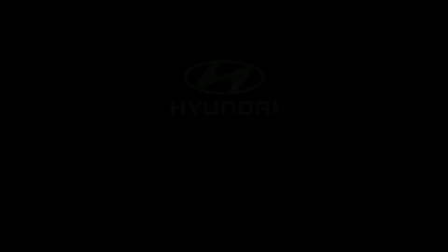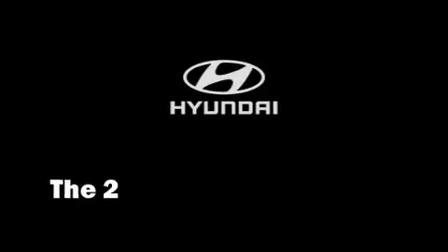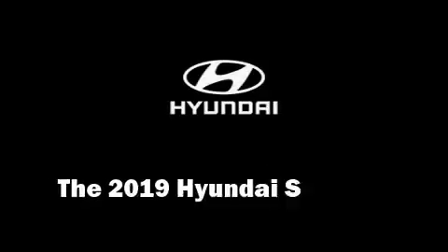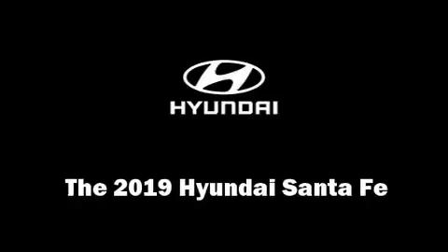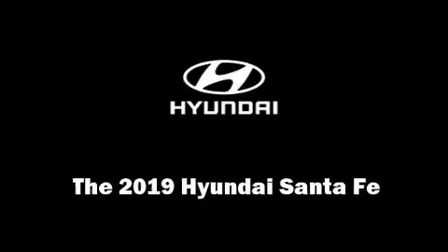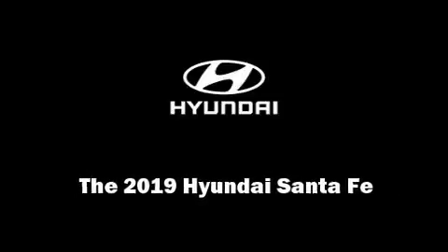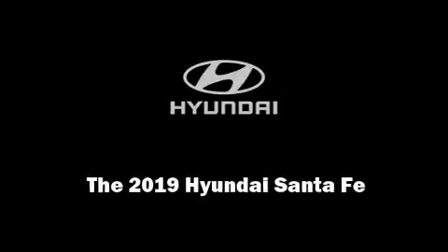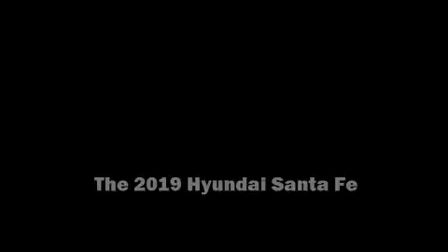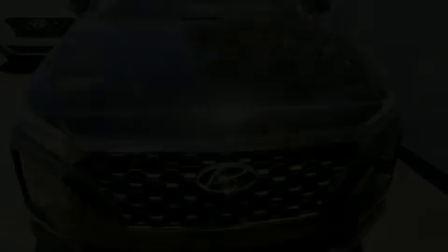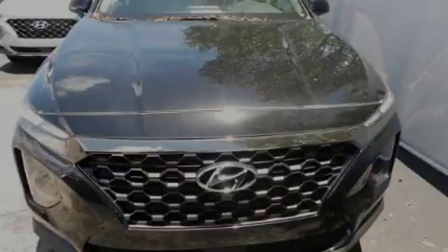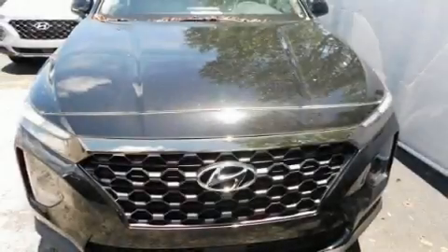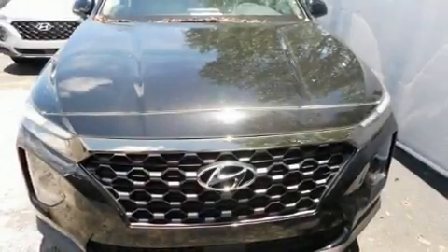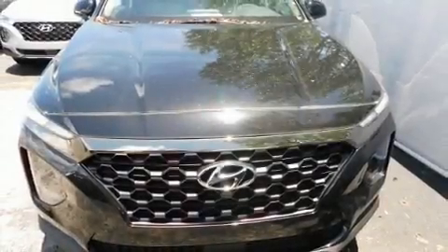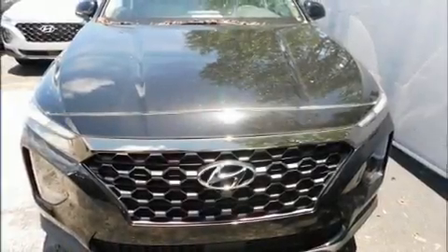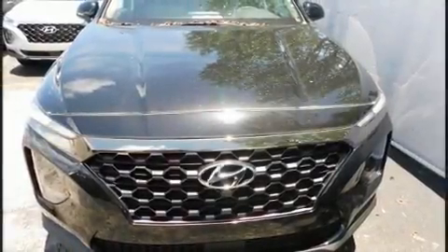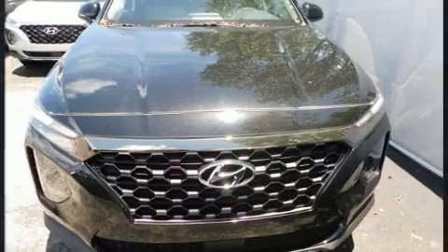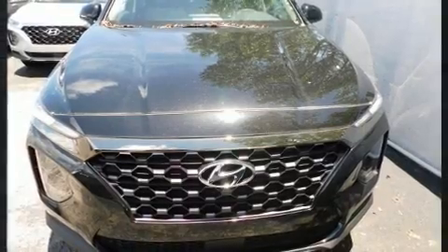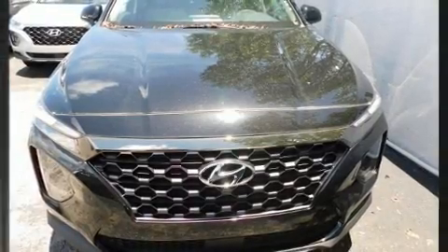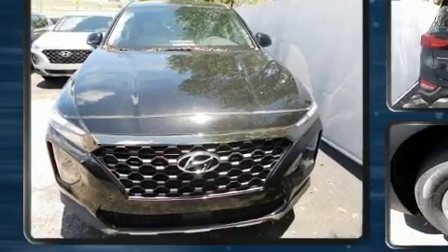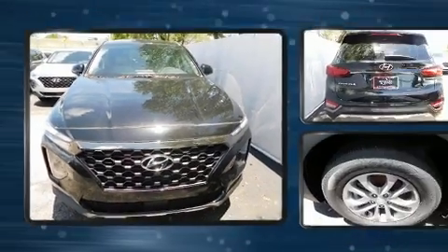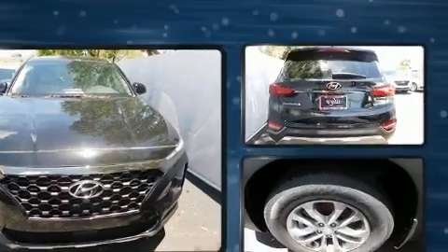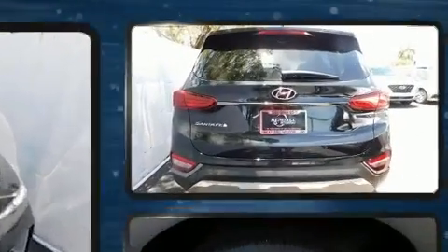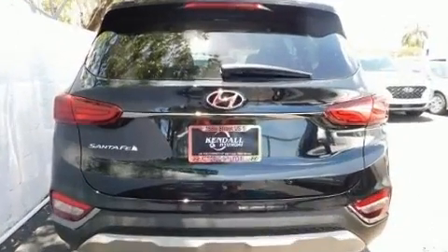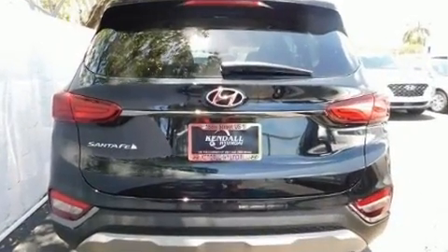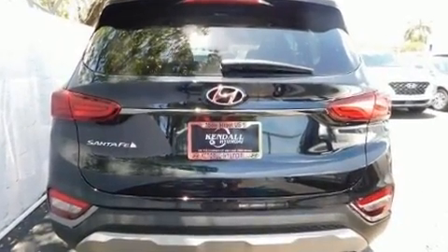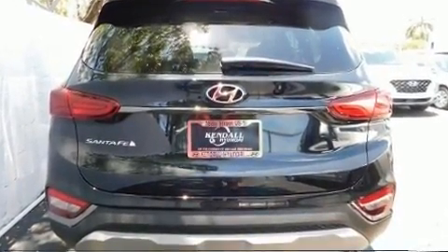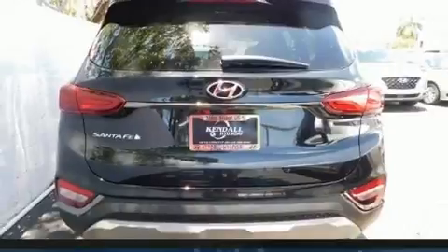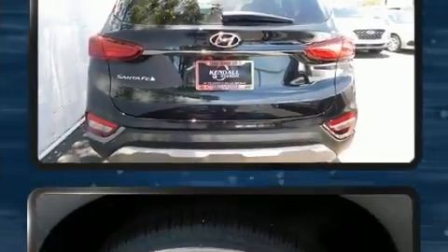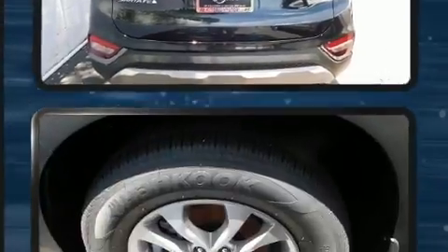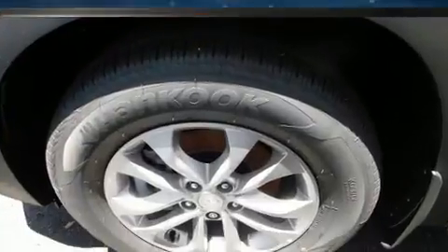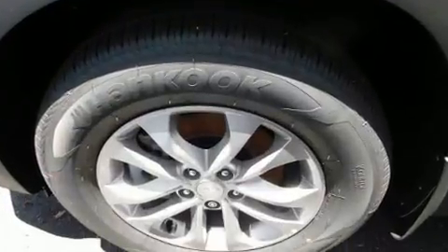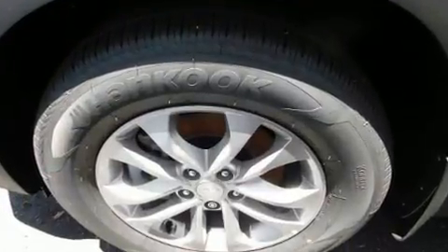Introducing the 2019 Hyundai Santa Fe. Under the hood, you'll find a four-cylinder engine with more than 170 horsepower. And for added security, dynamic stability control supplements the drivetrain.